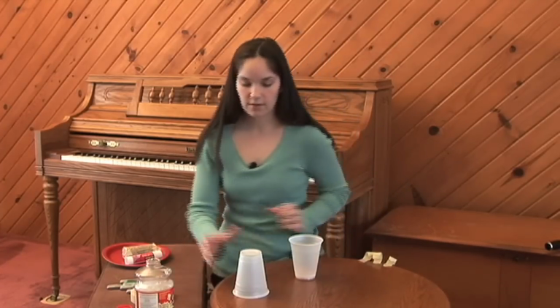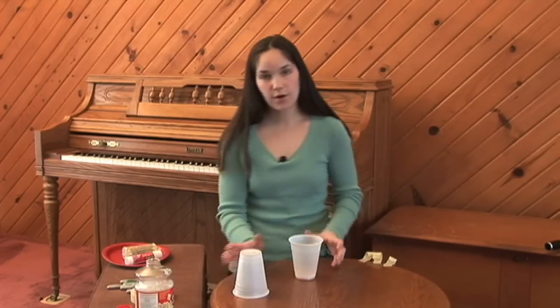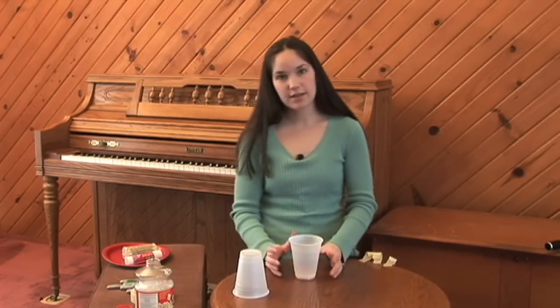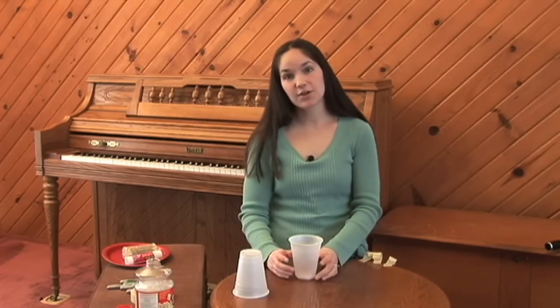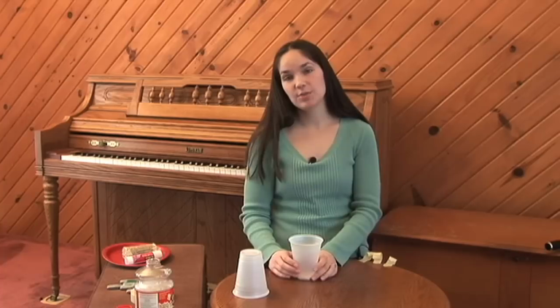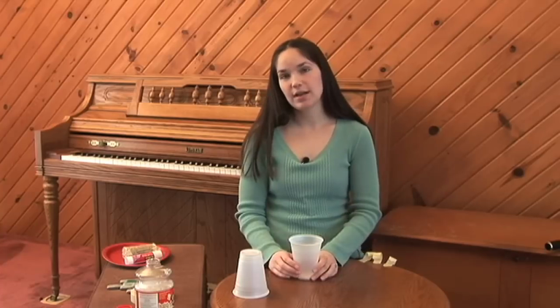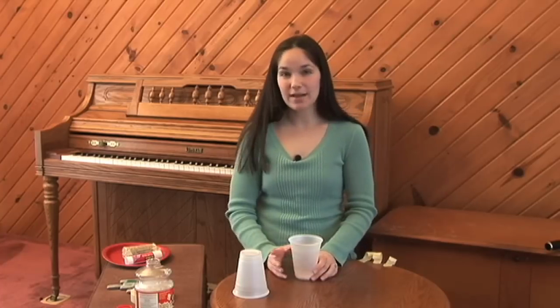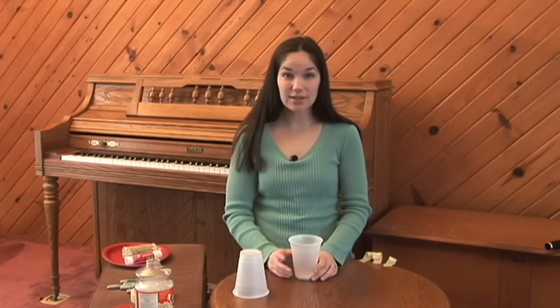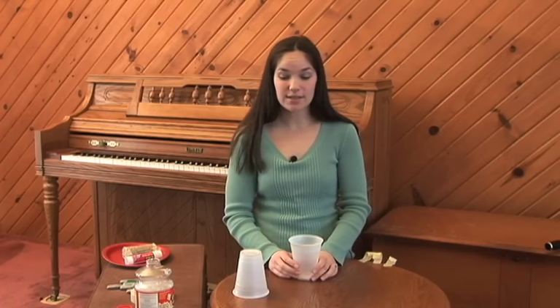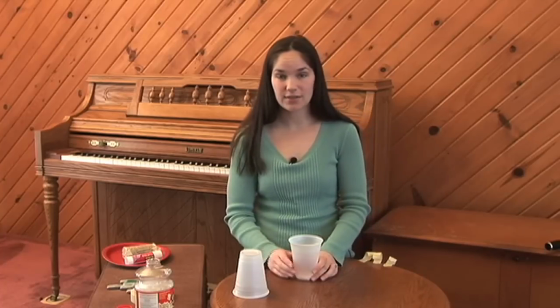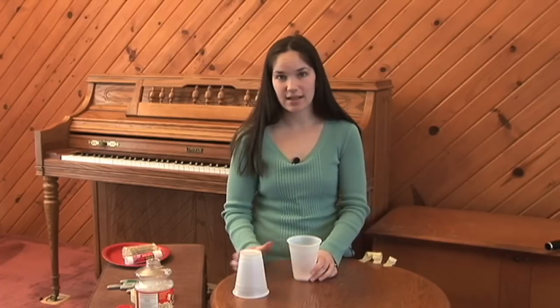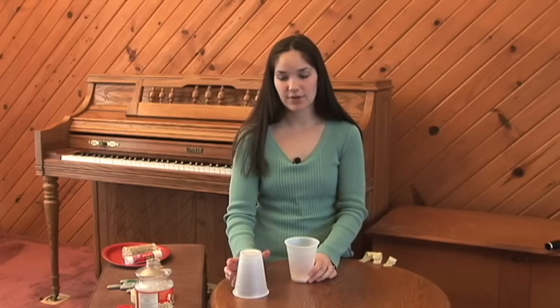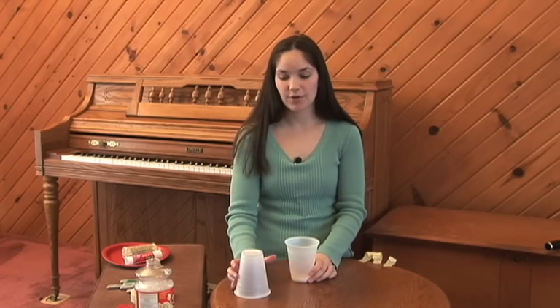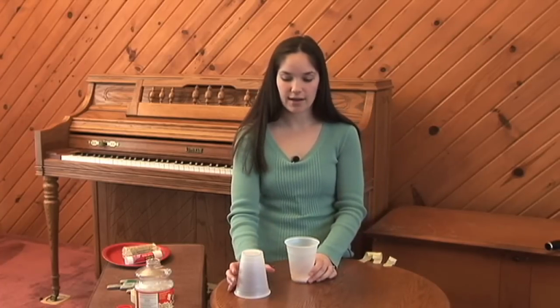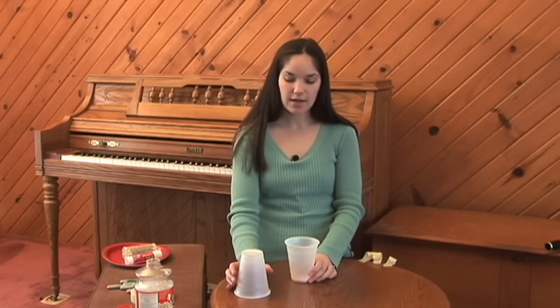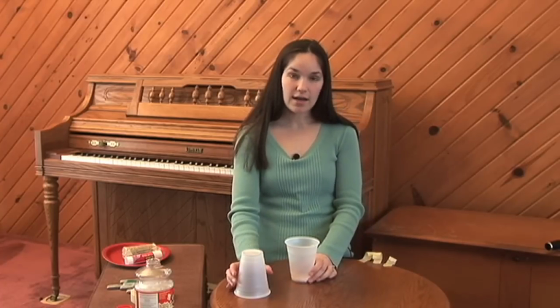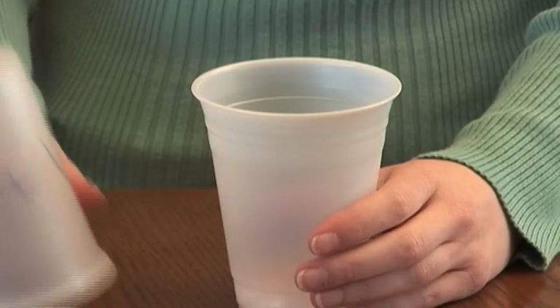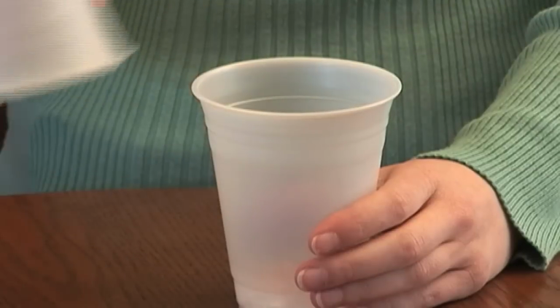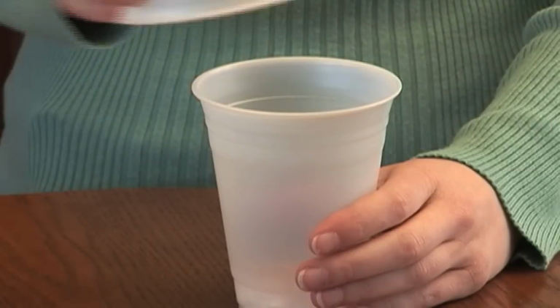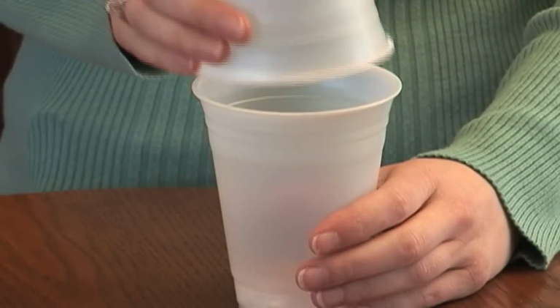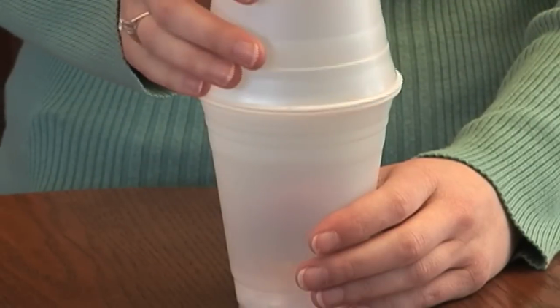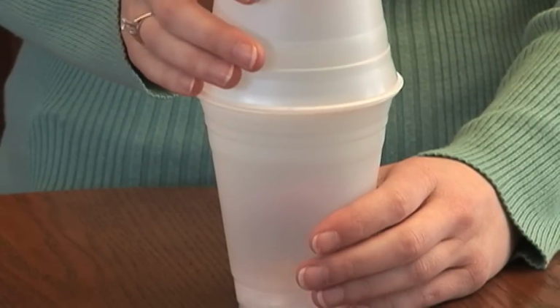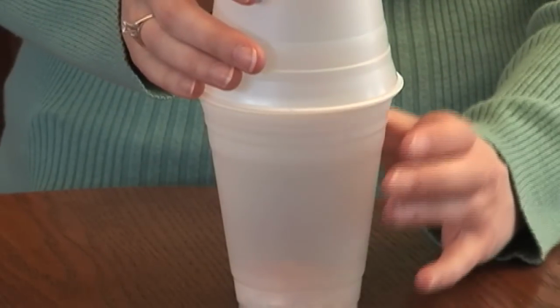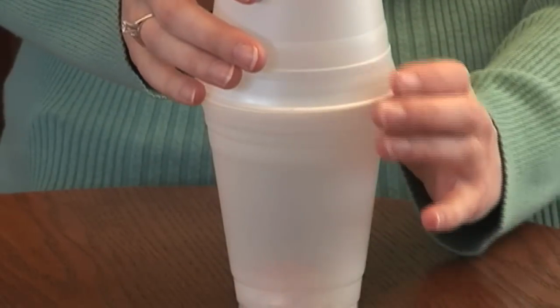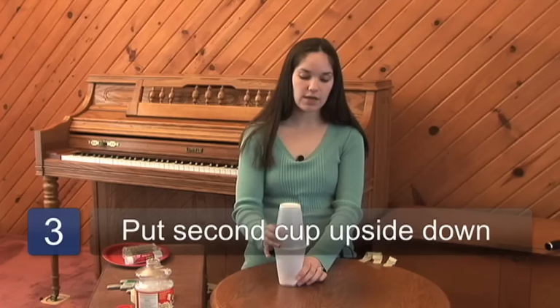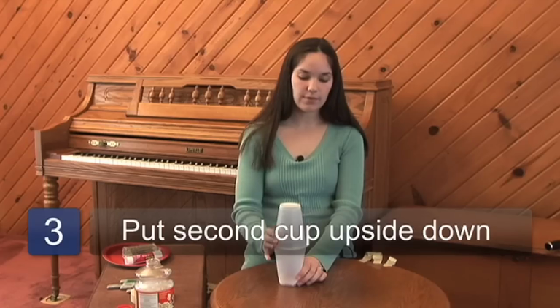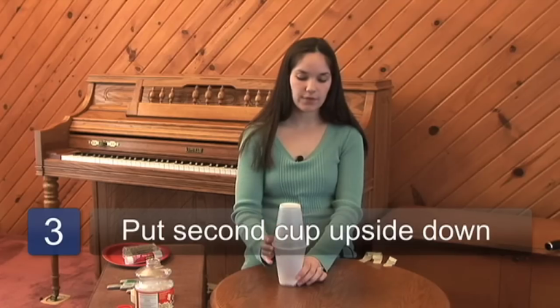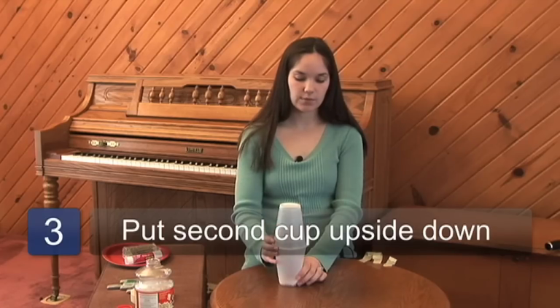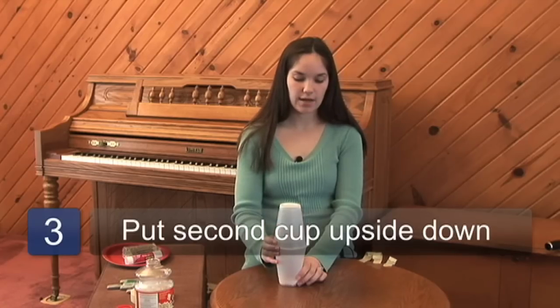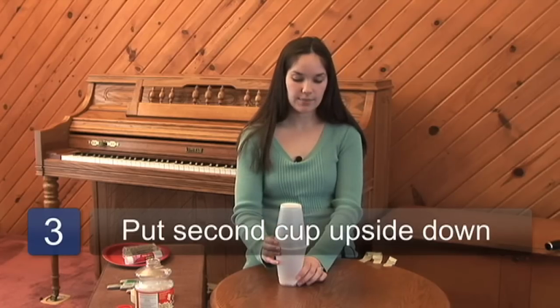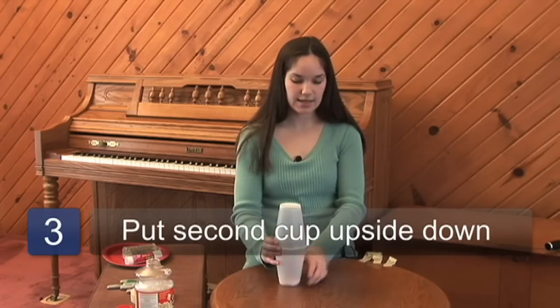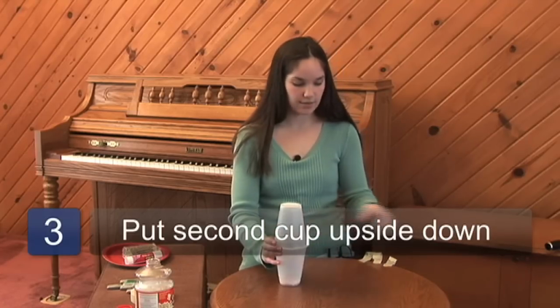The more or less kernels you put in, it makes a little bit different sound for your maracas. Next, you take your second cup and place it over top of the first one, upside down.